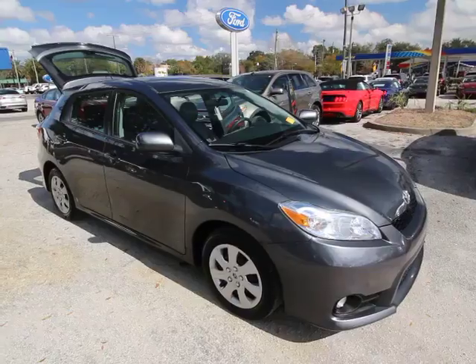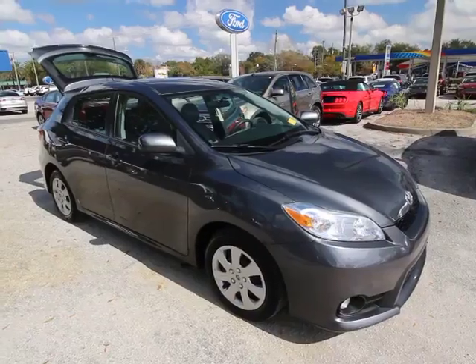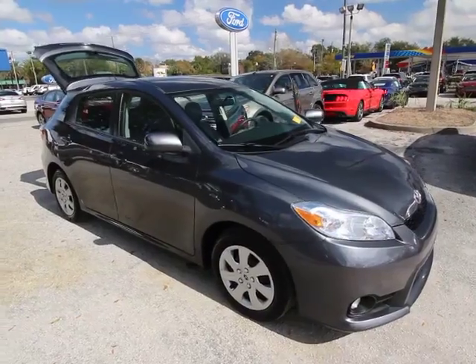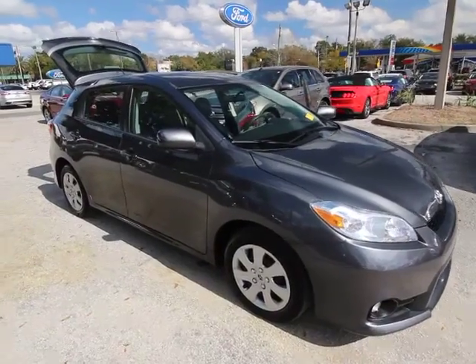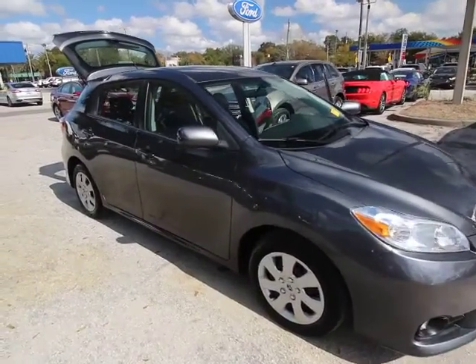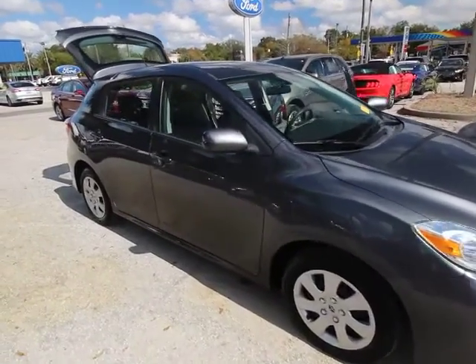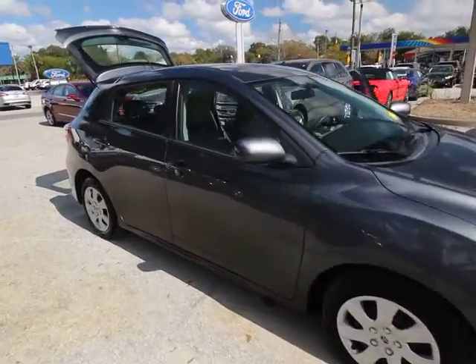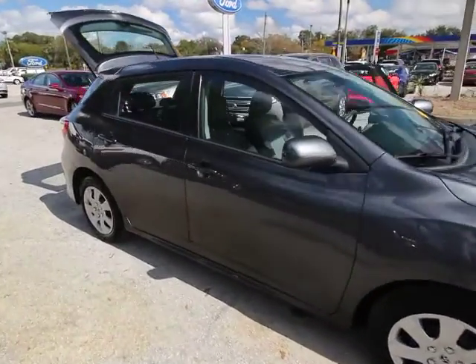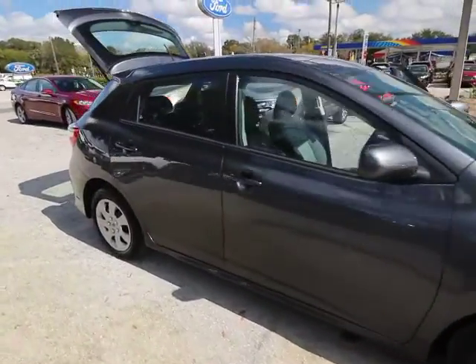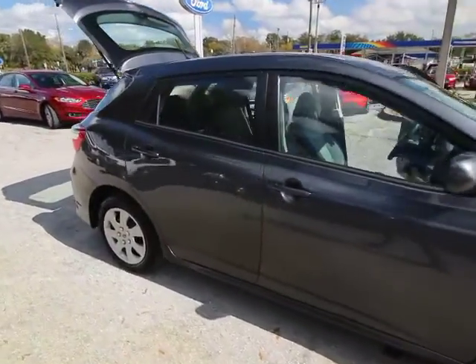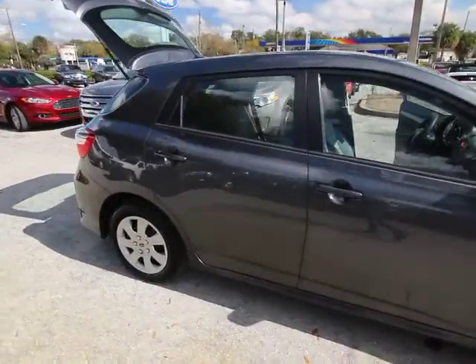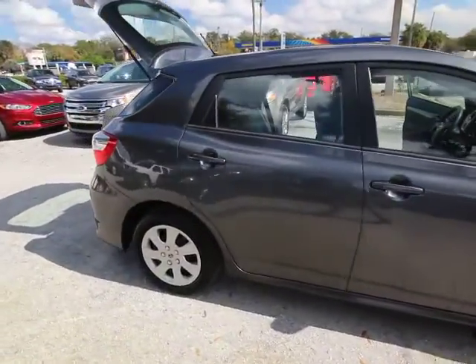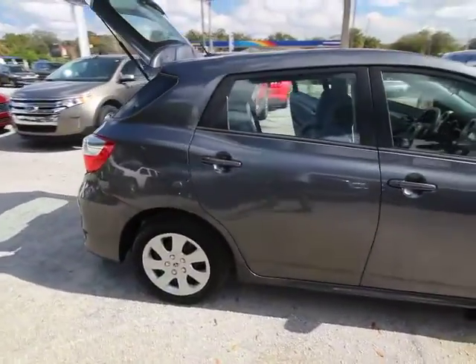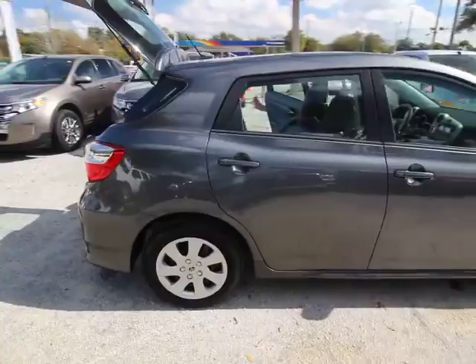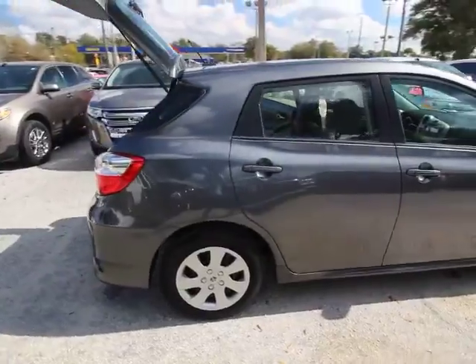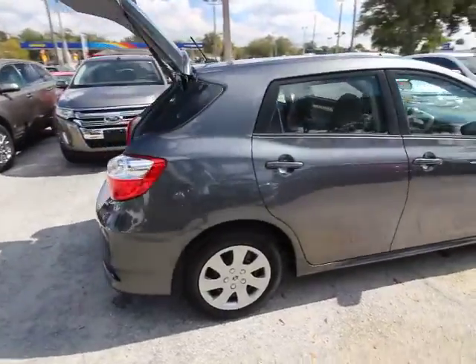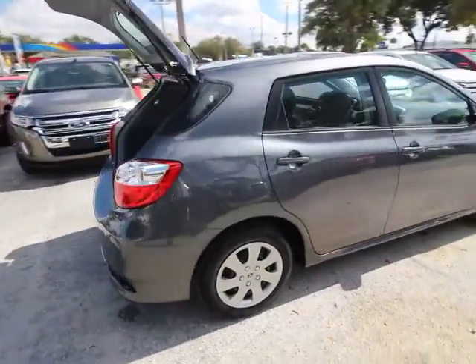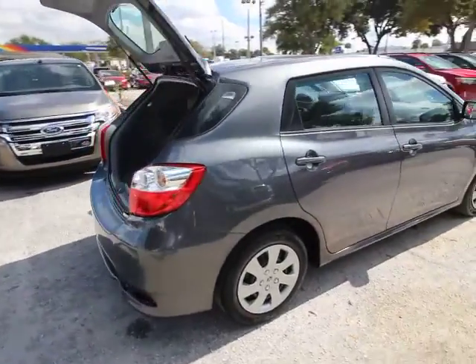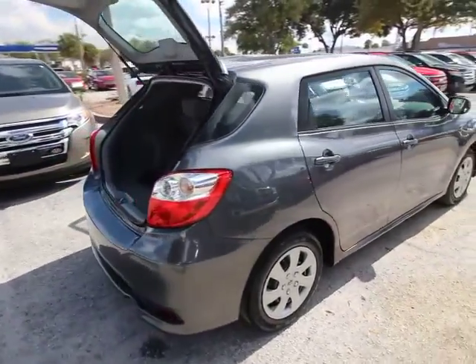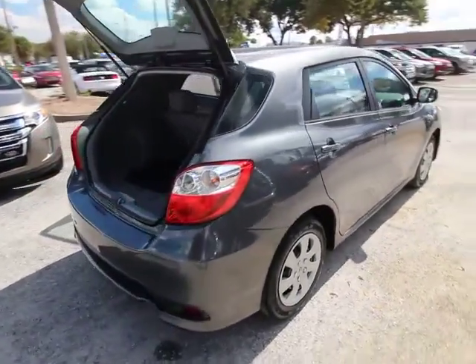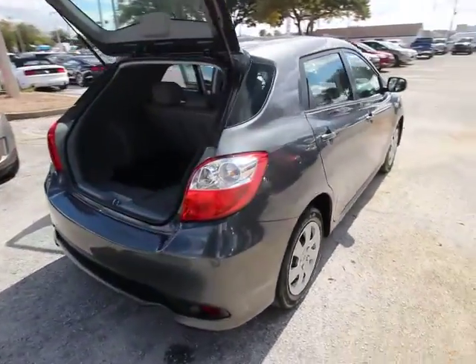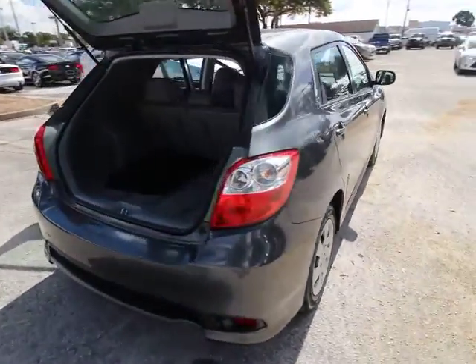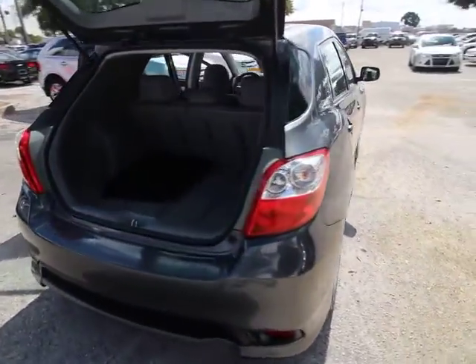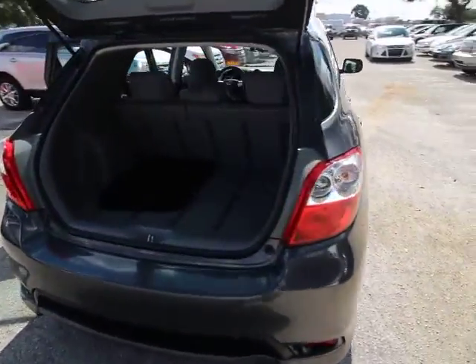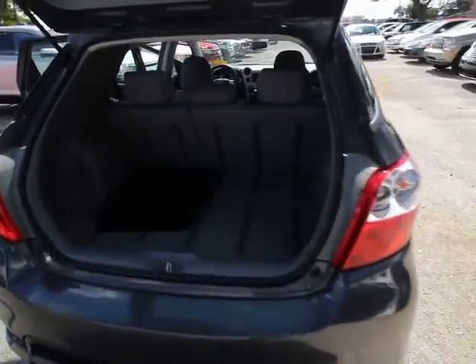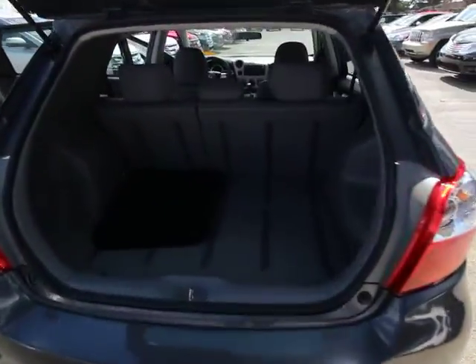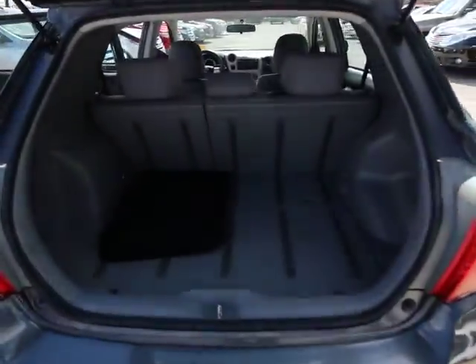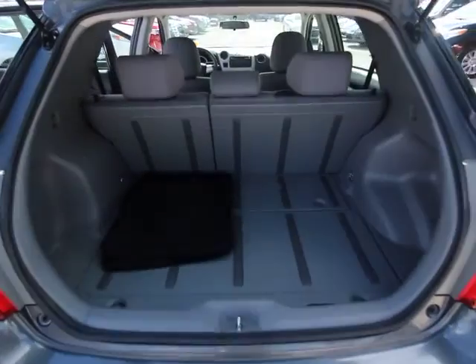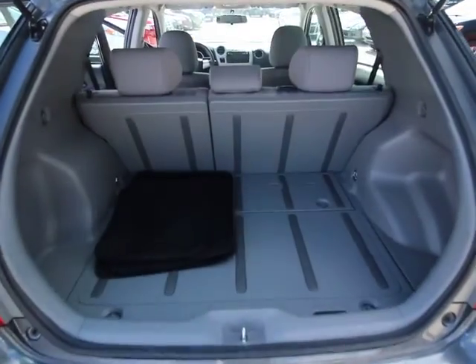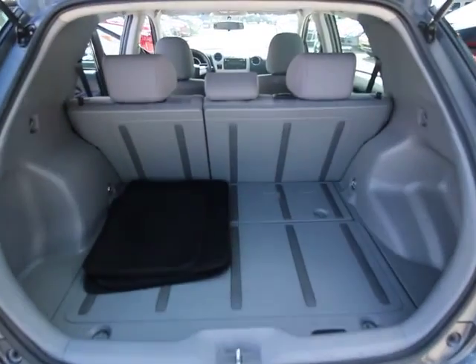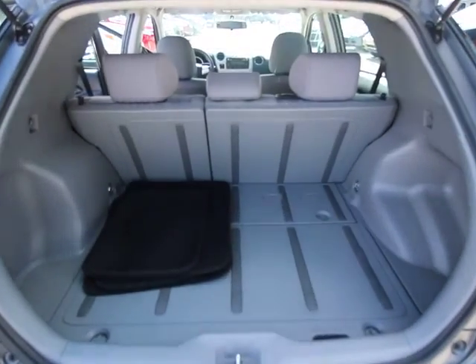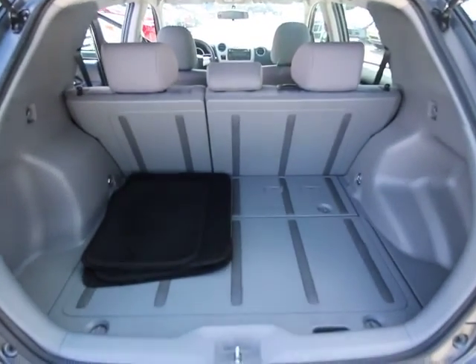The 2013 Matrix. Fuel efficient and practical, the Toyota Matrix boasts a cavernous 48.9 cubic feet of cargo space and convenient anti-slip rubber strips in the cargo floor.